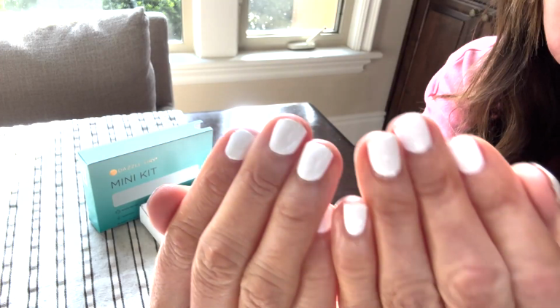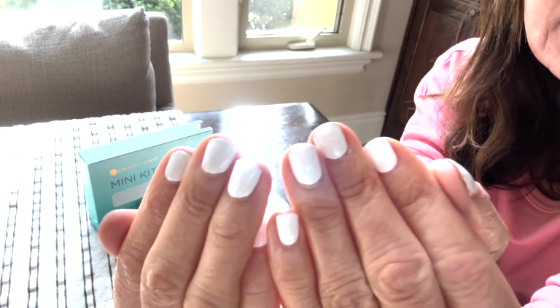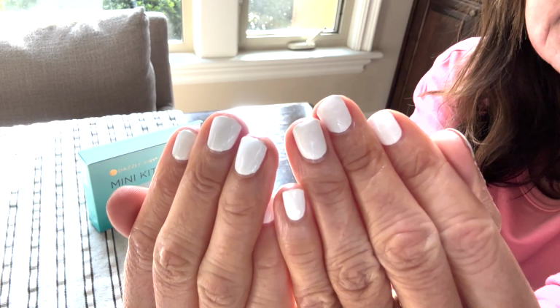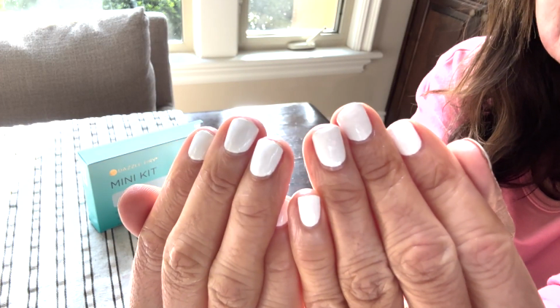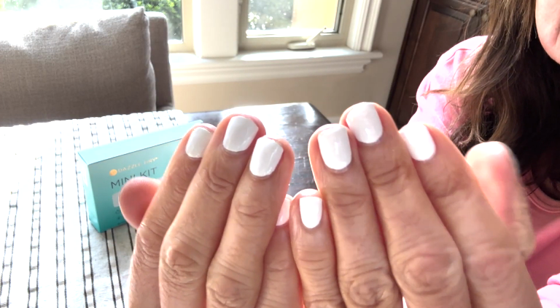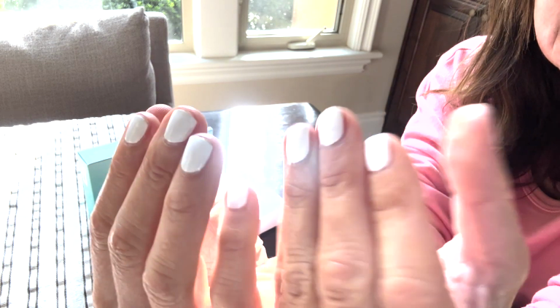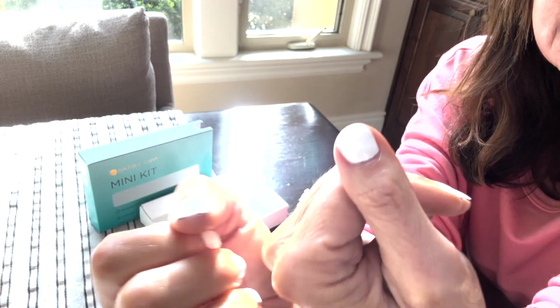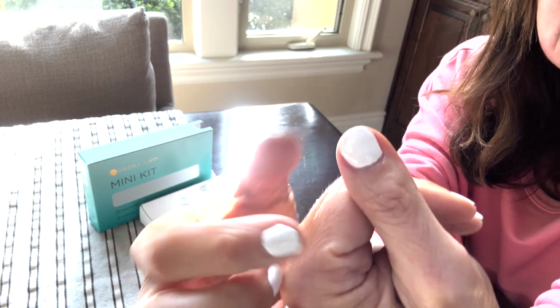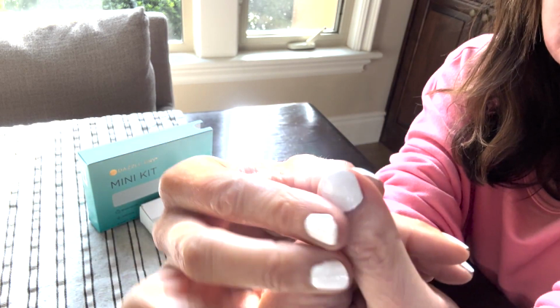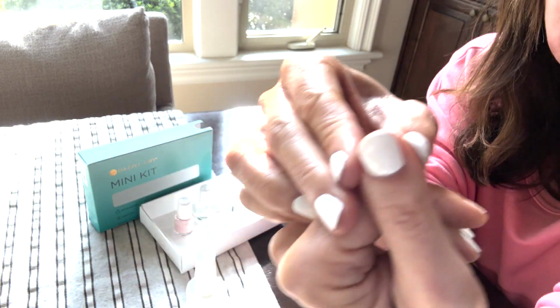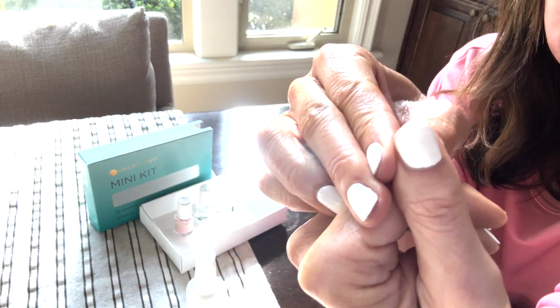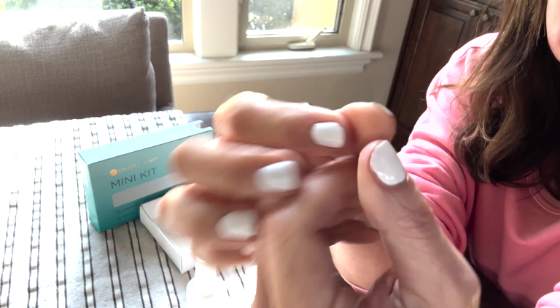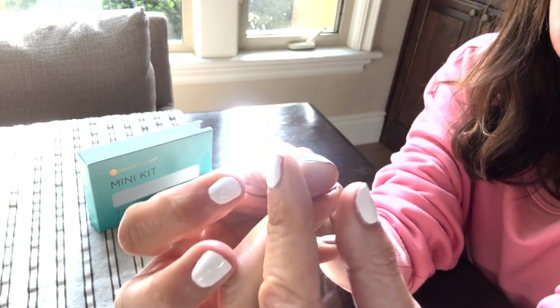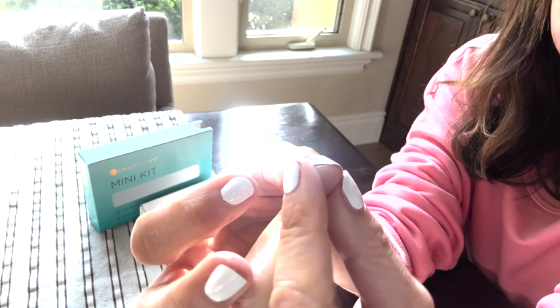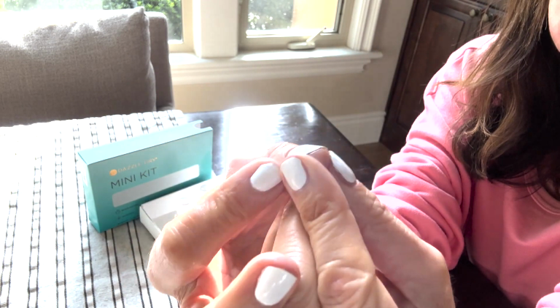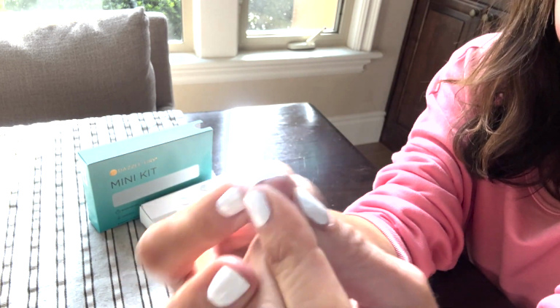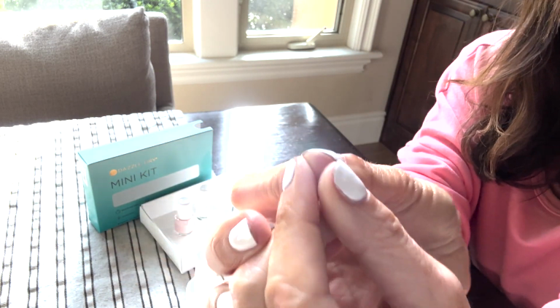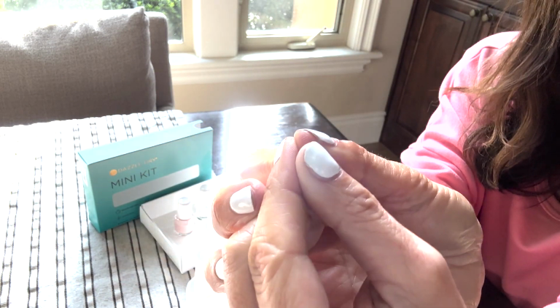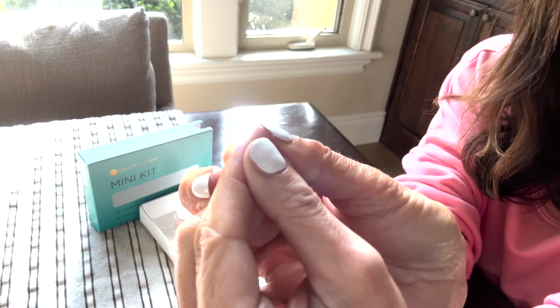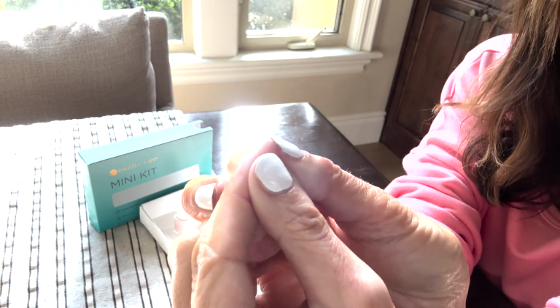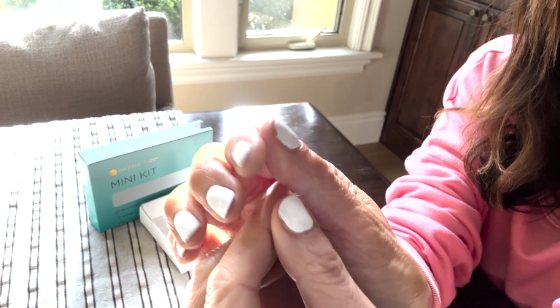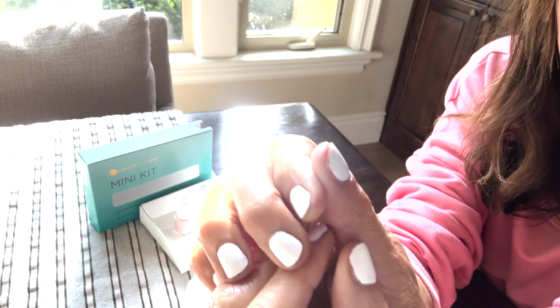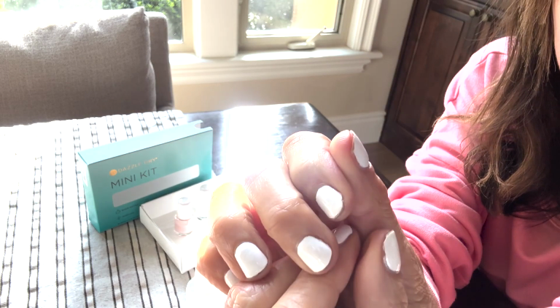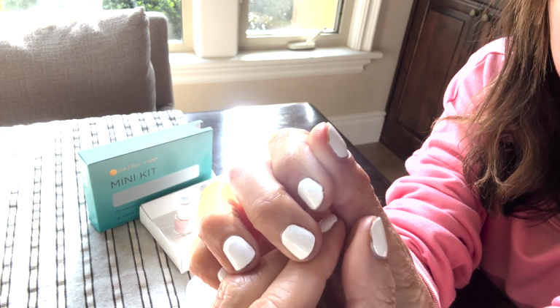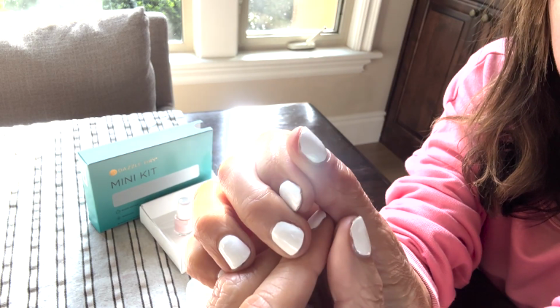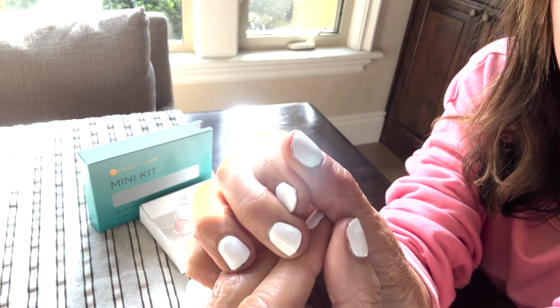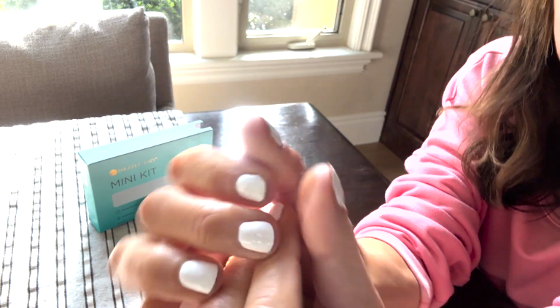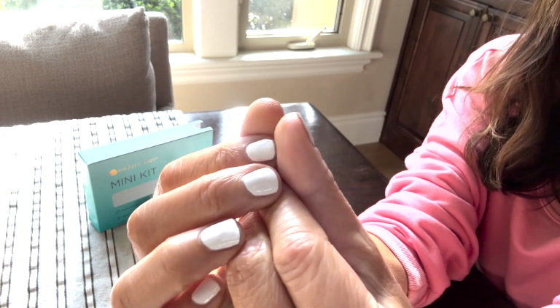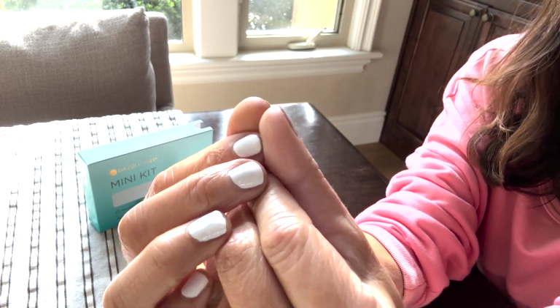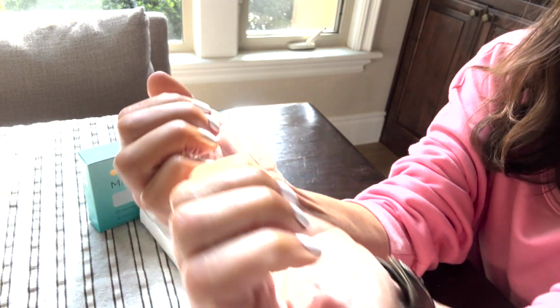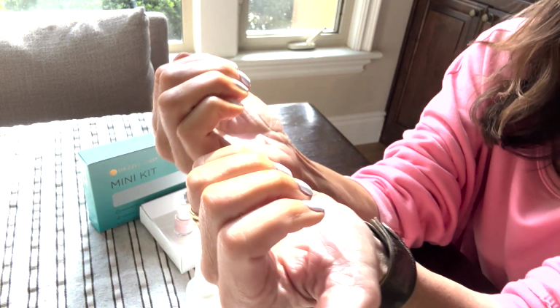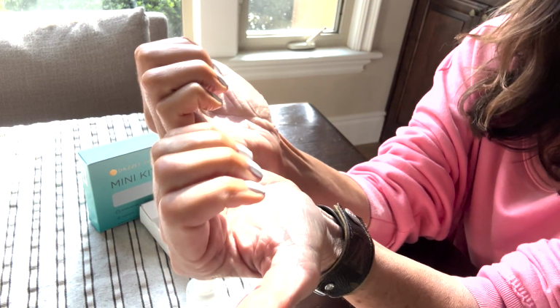For me to get seven days, especially on my thumbs — that honestly never happens. Oh, there was a tiny little chip. Can you see? There is, but I mean, I will take it.